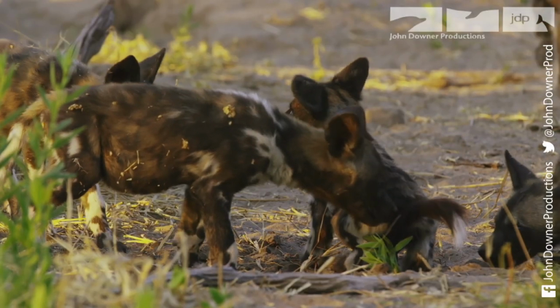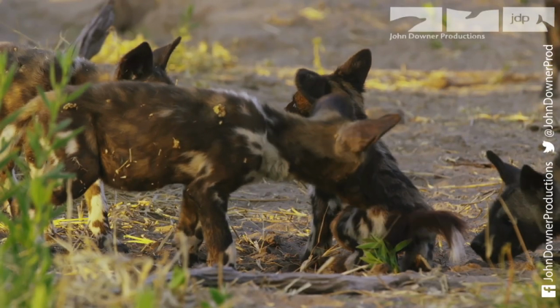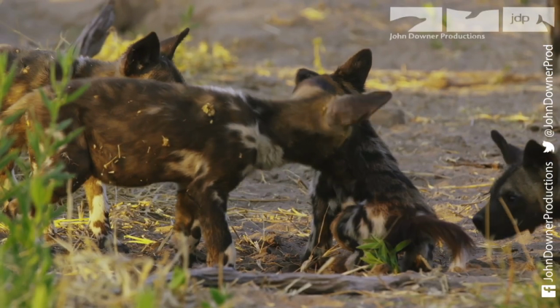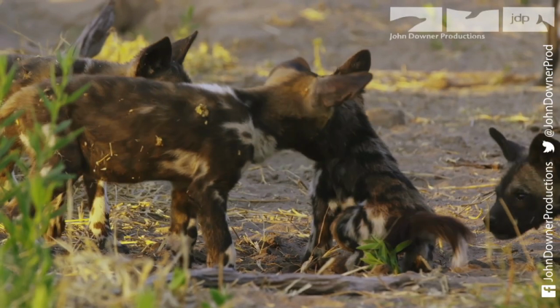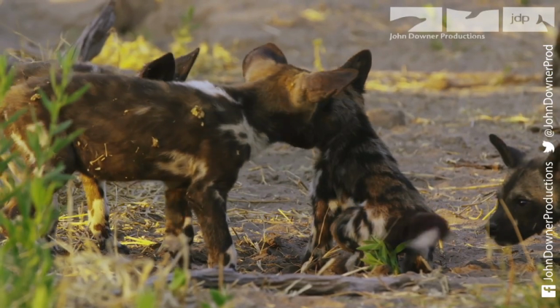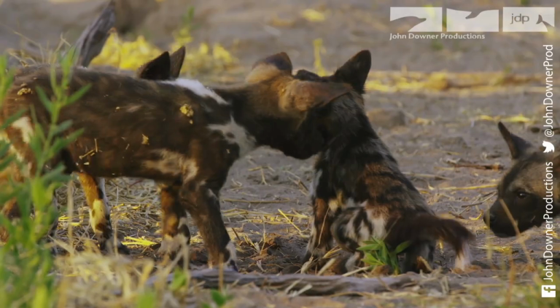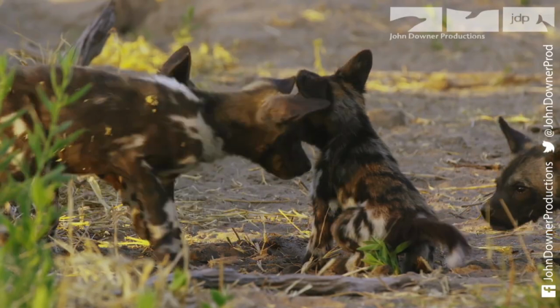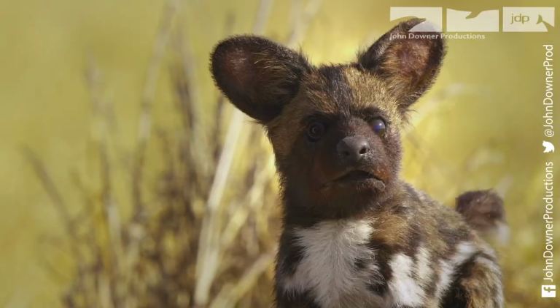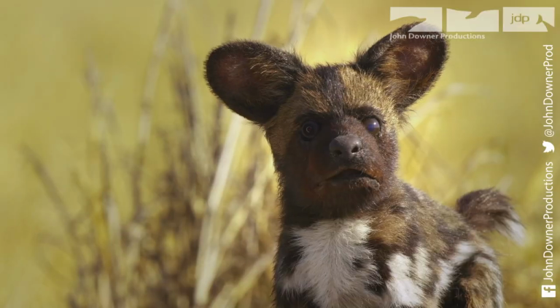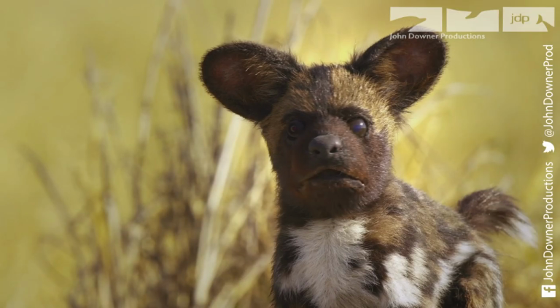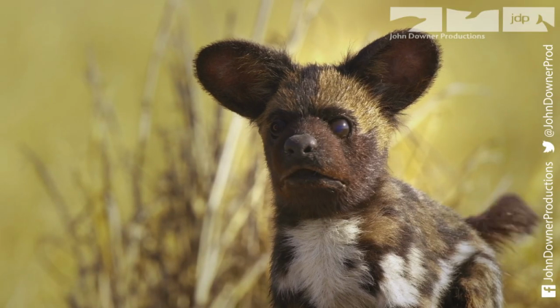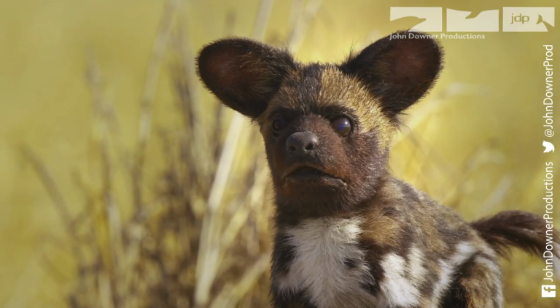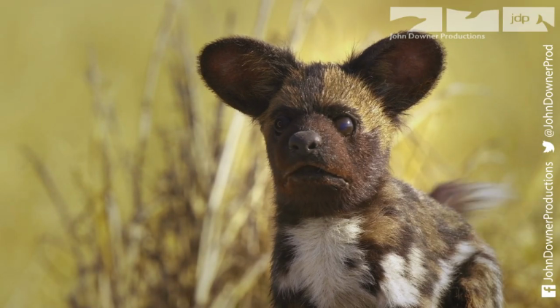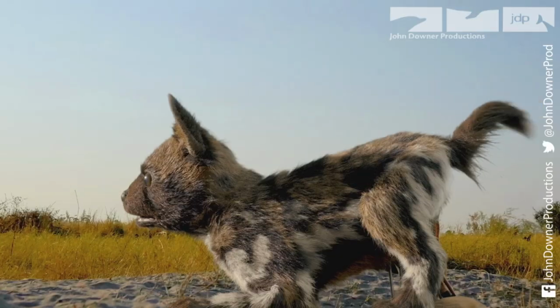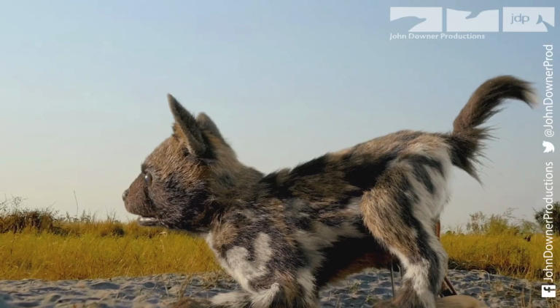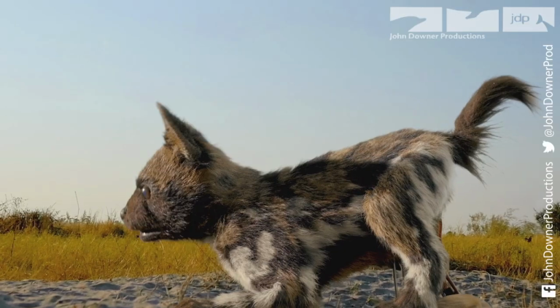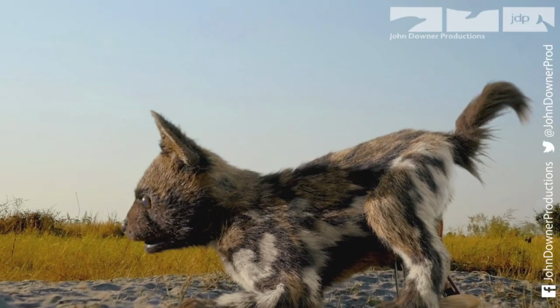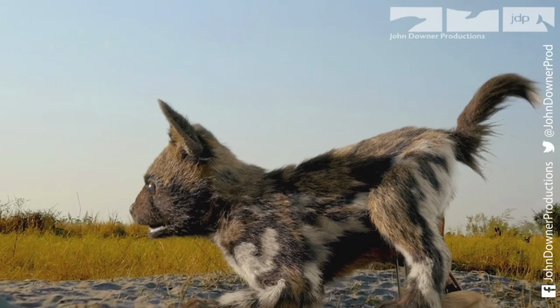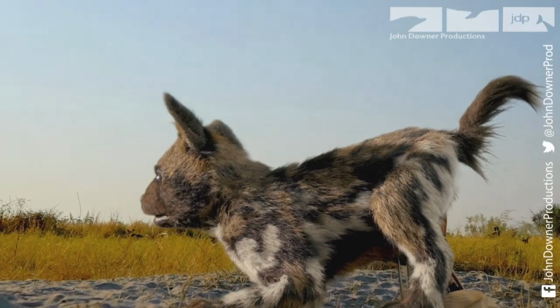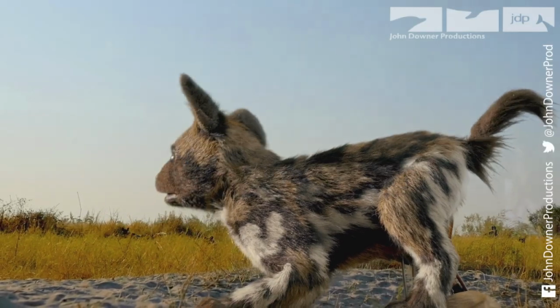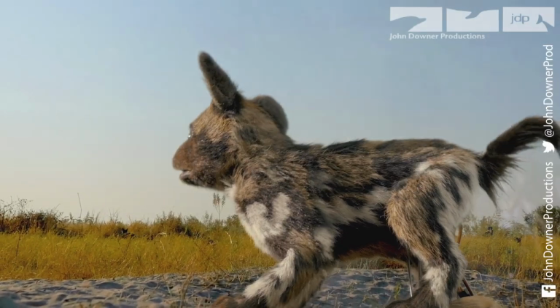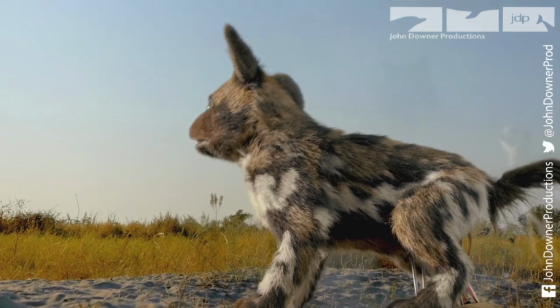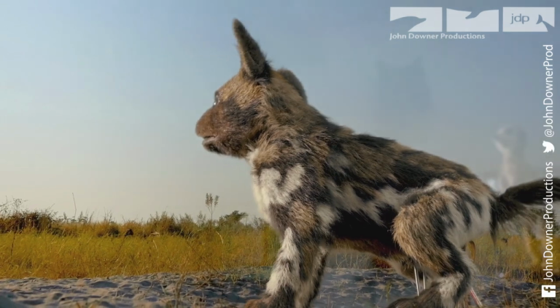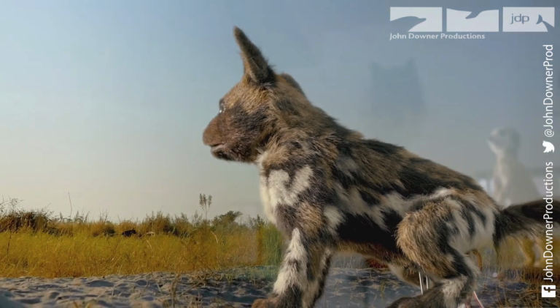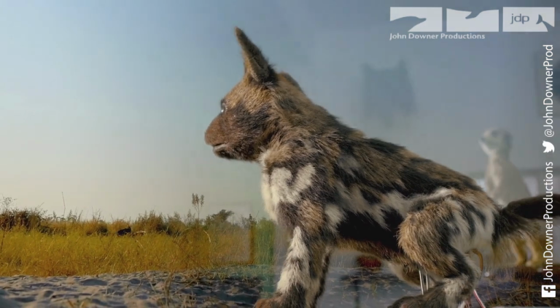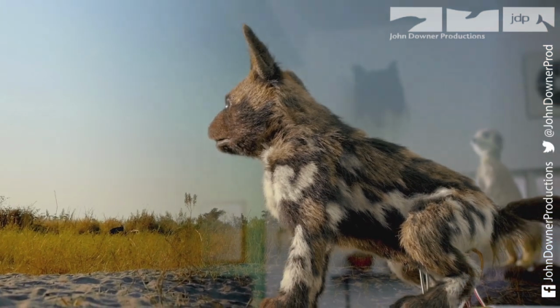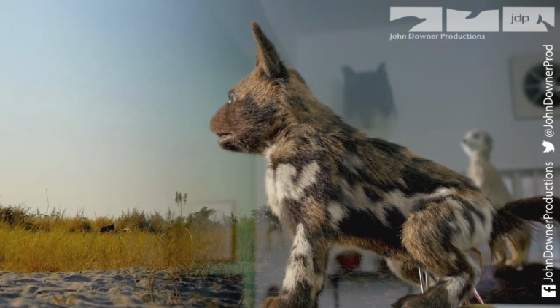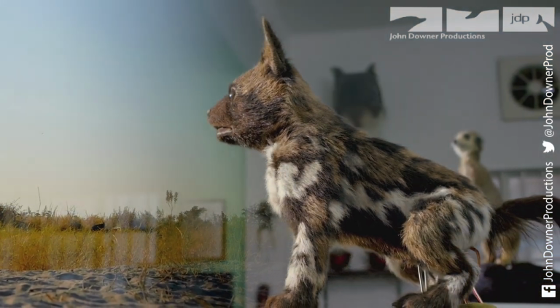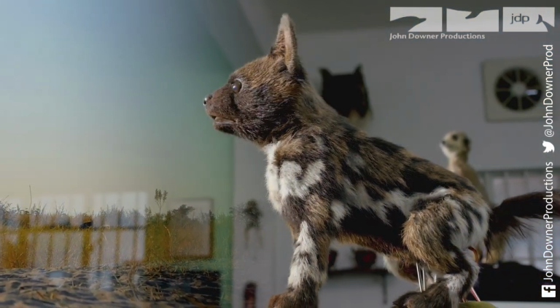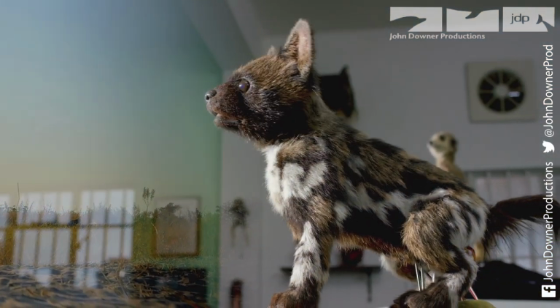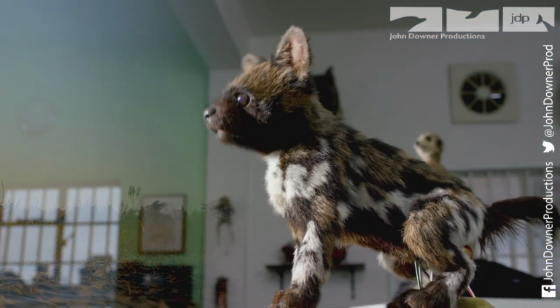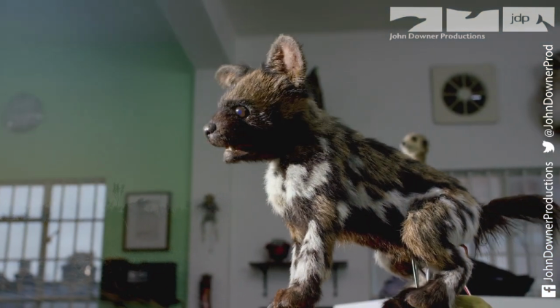It's a huge relief. There was a lot at stake. Spy Pup is the result of a huge amount of work in a small London studio.